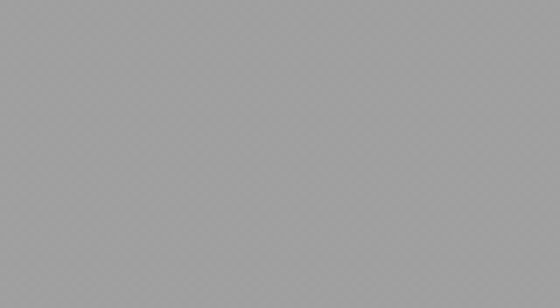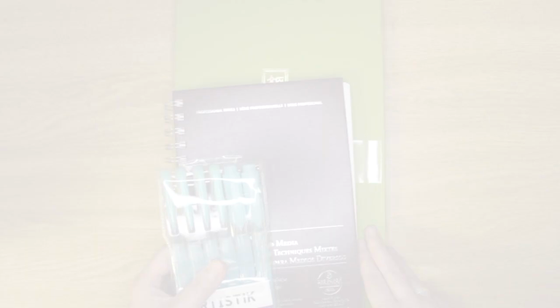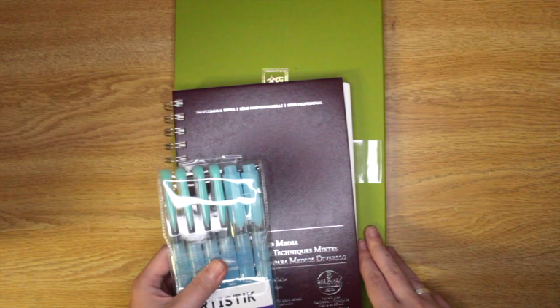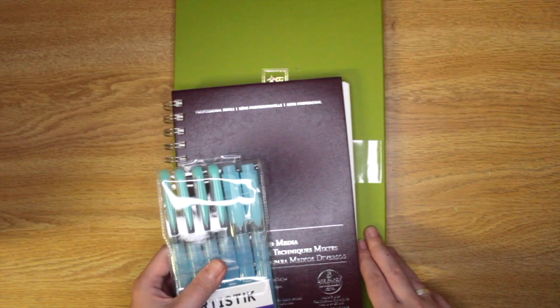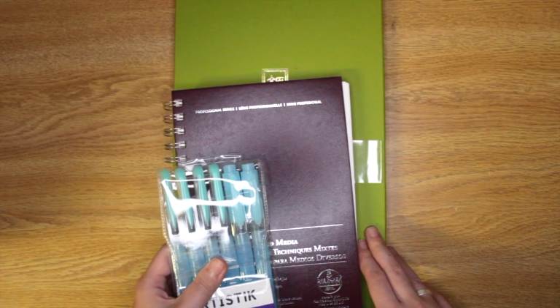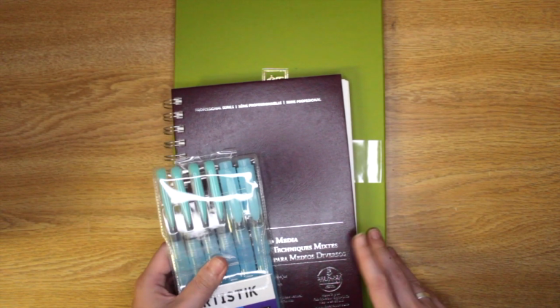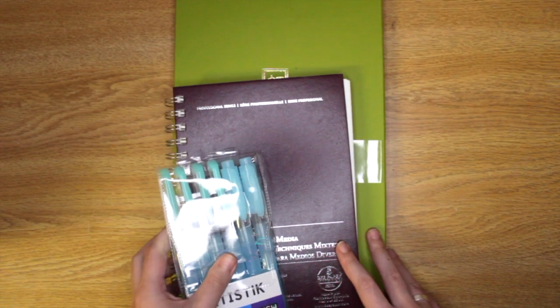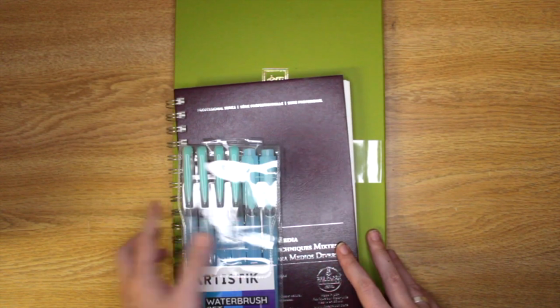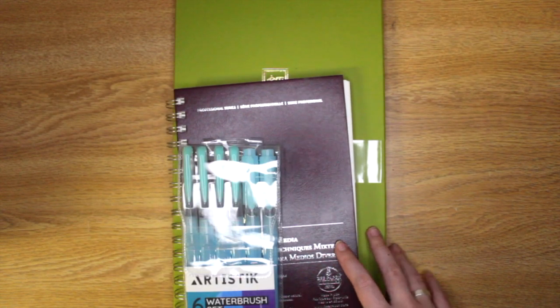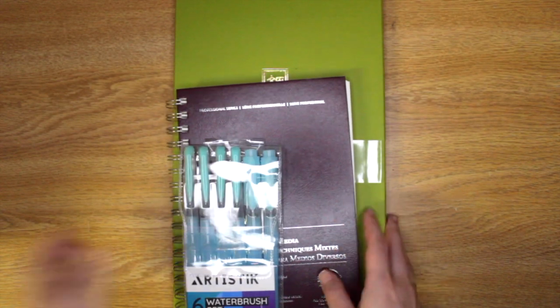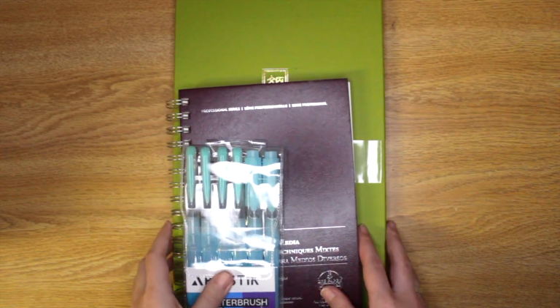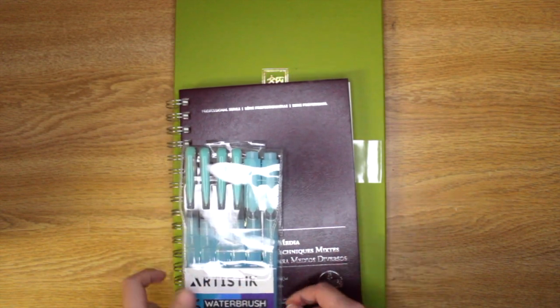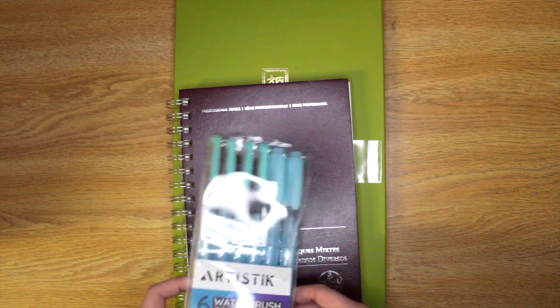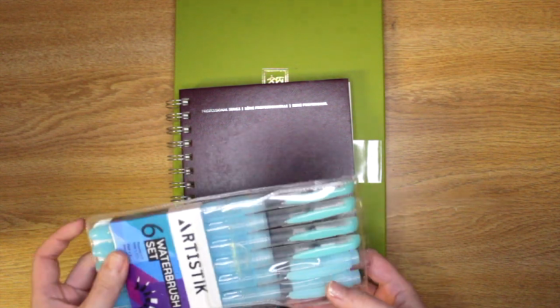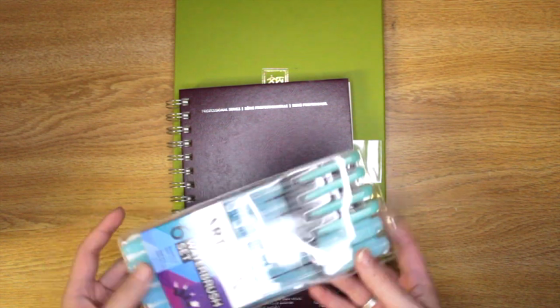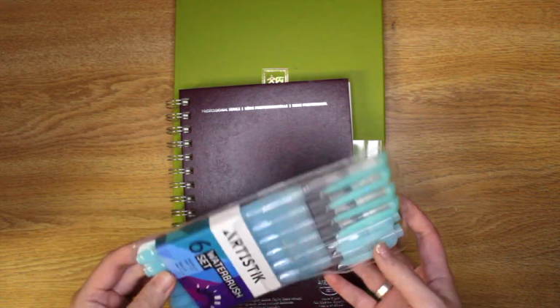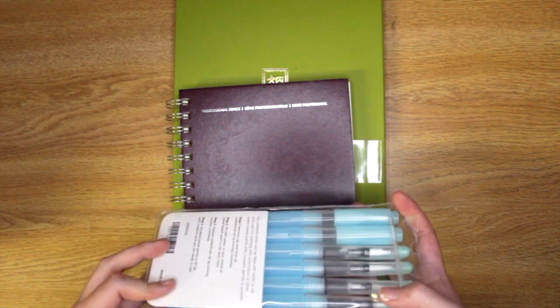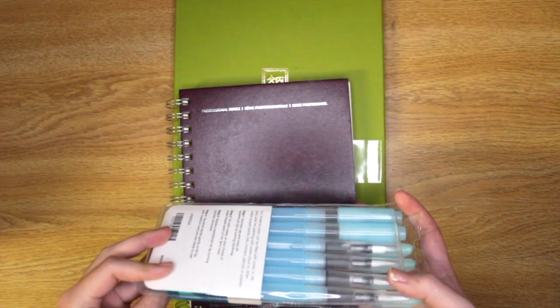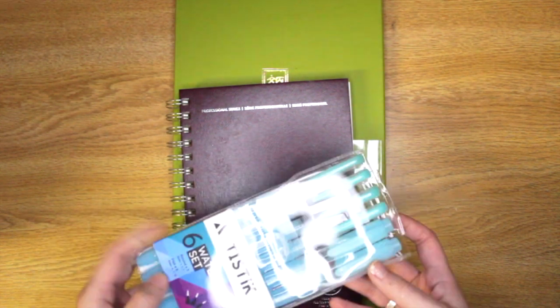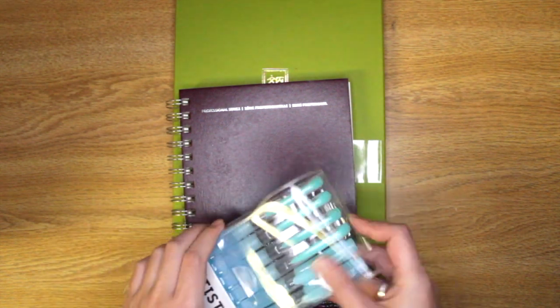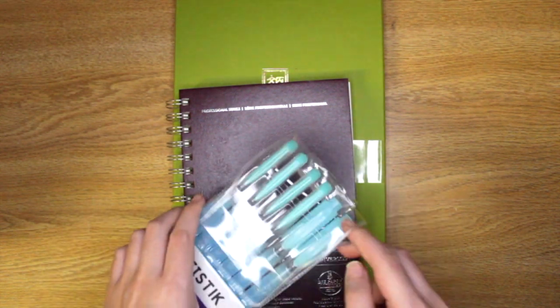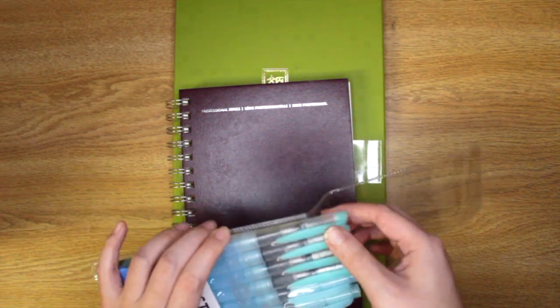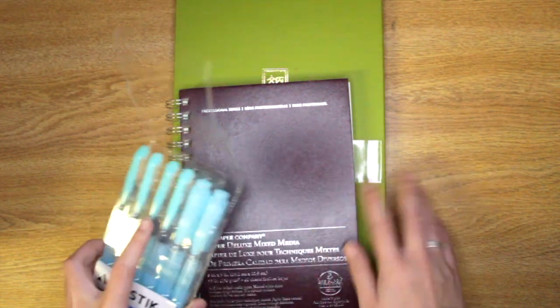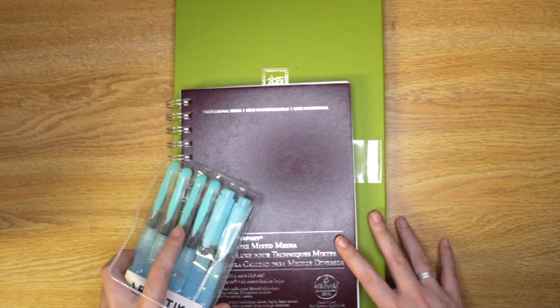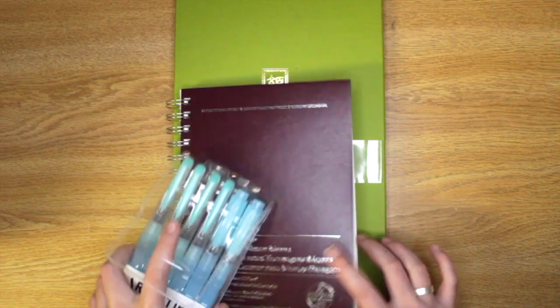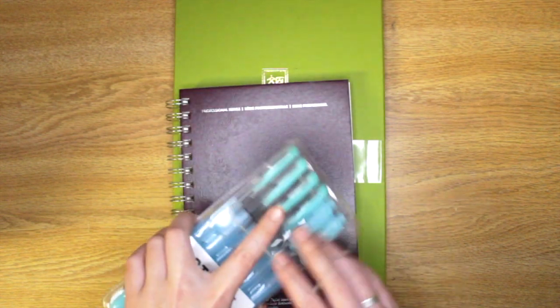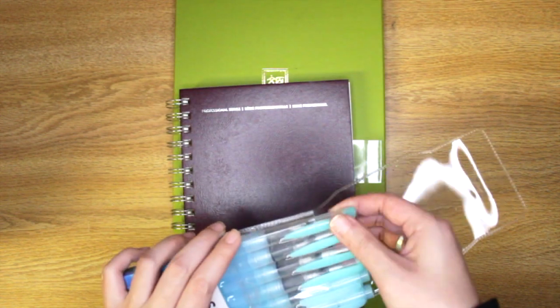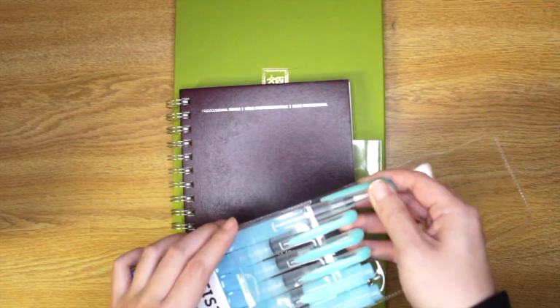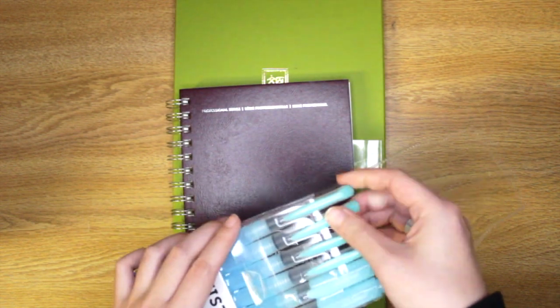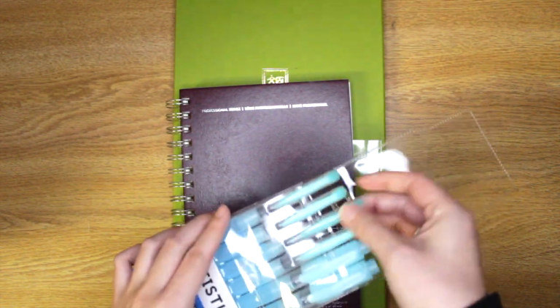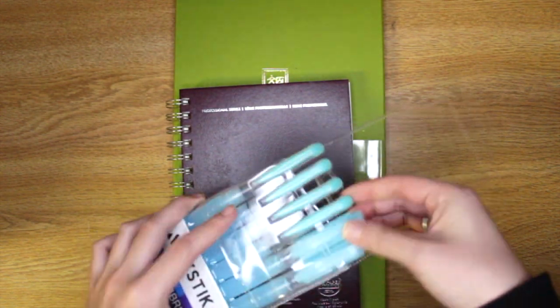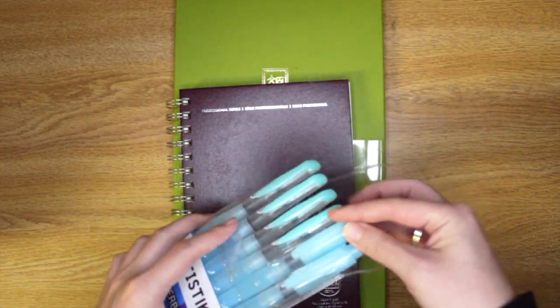Hello, so in this video I will be reviewing the Kurutake Gansai Tanbe watercolors as well as these new watercolor brush pens. I've never had these, never used these, but I've seen a lot of my friends use them, so I want to finally try them out.